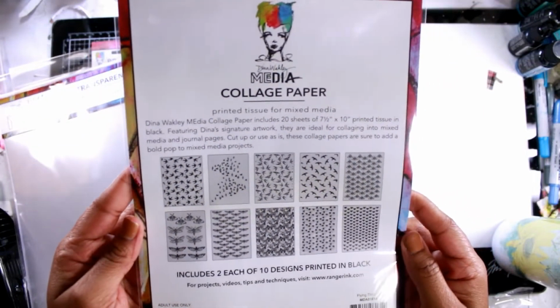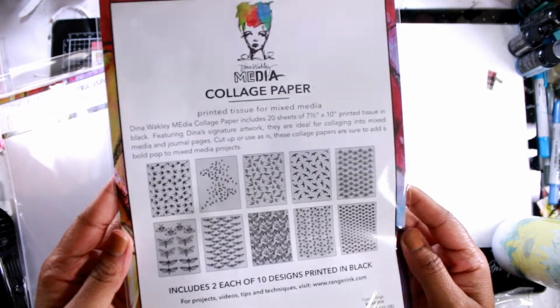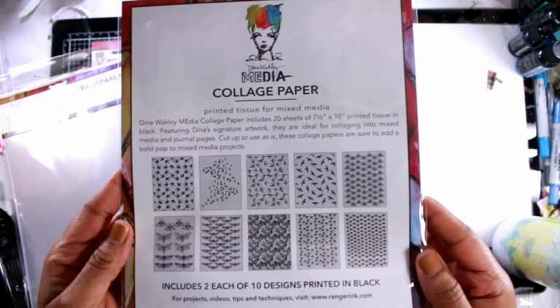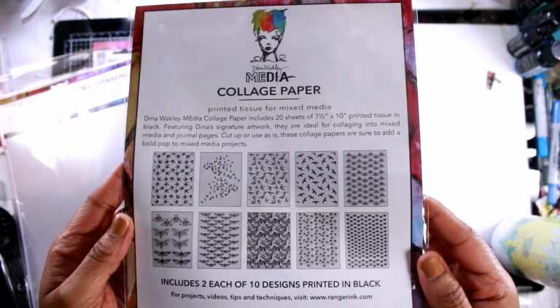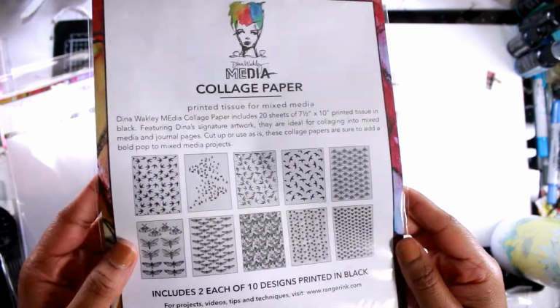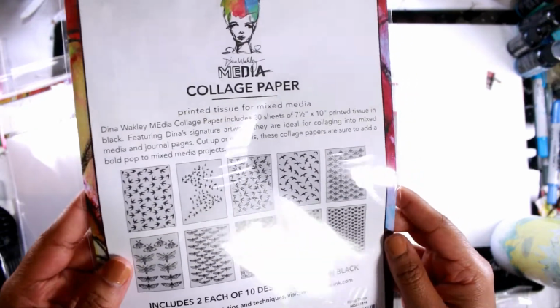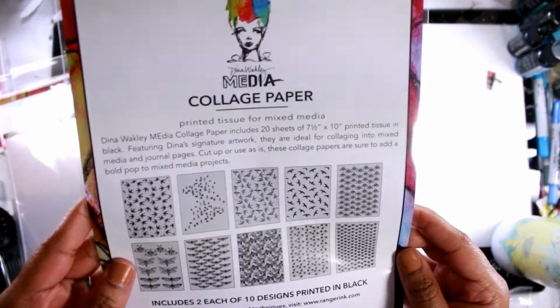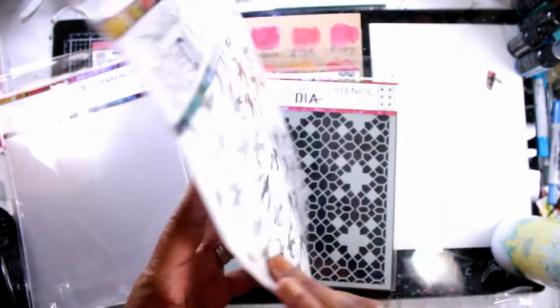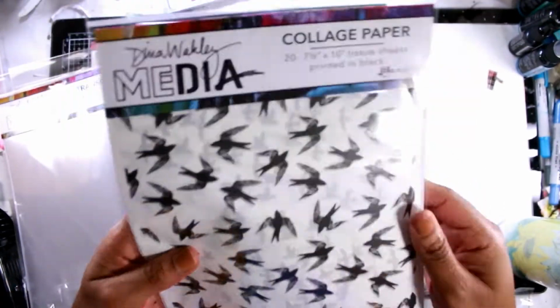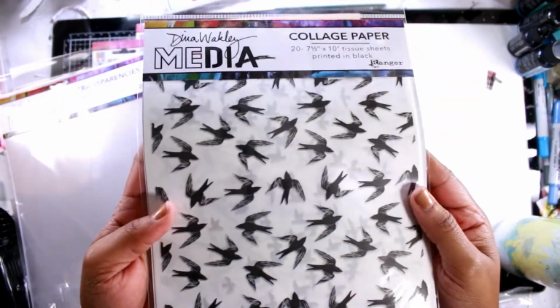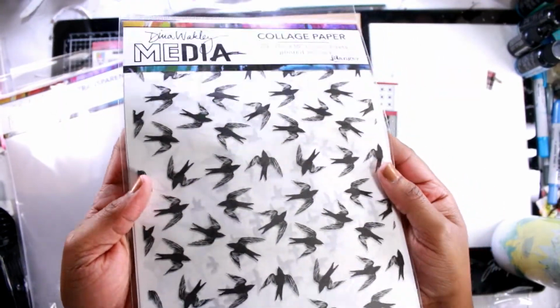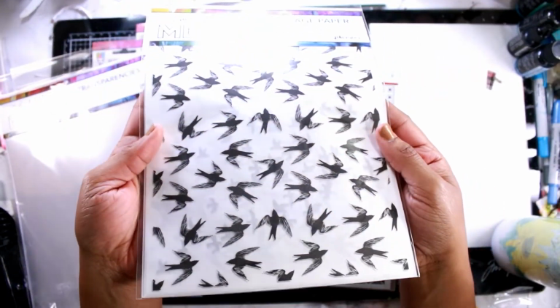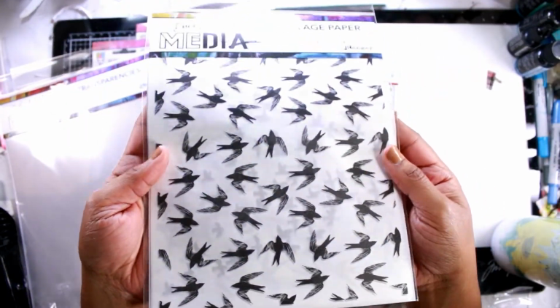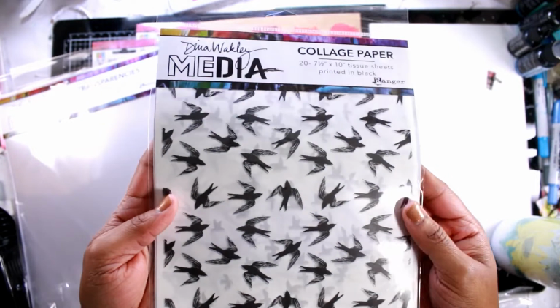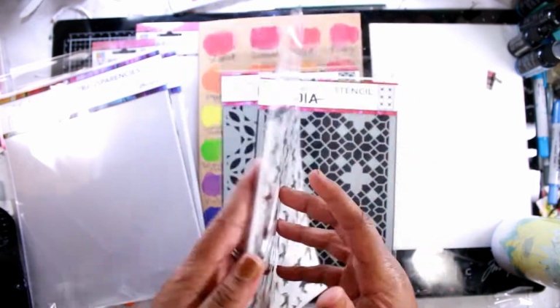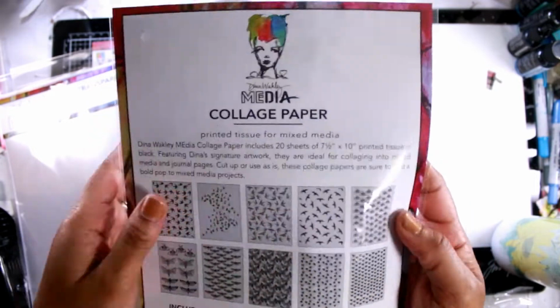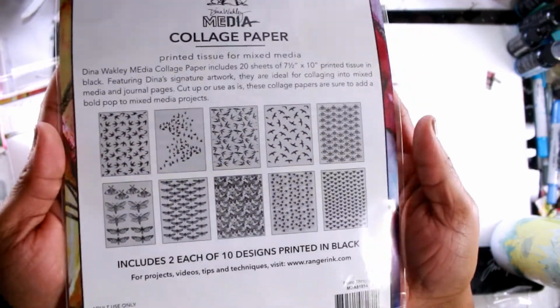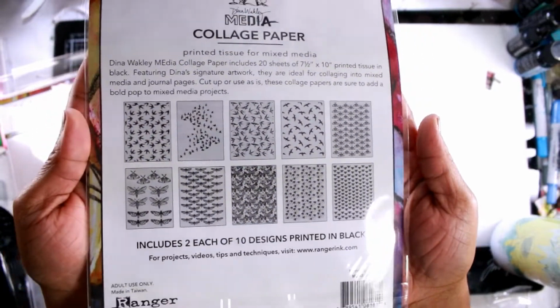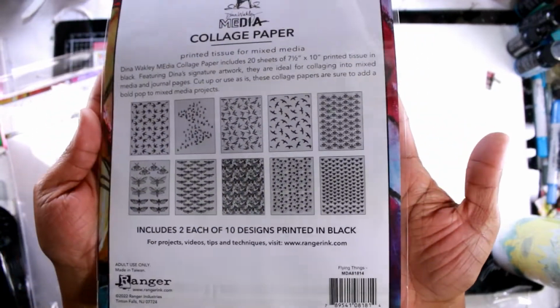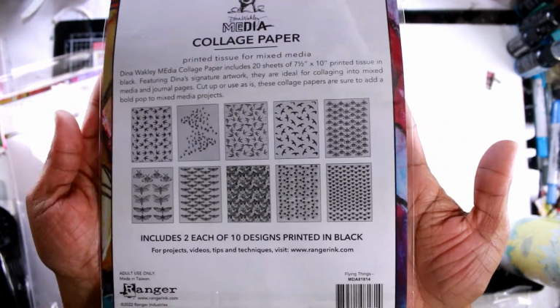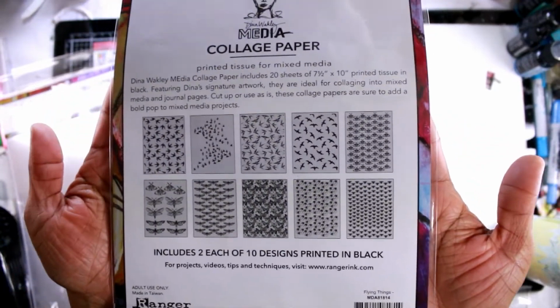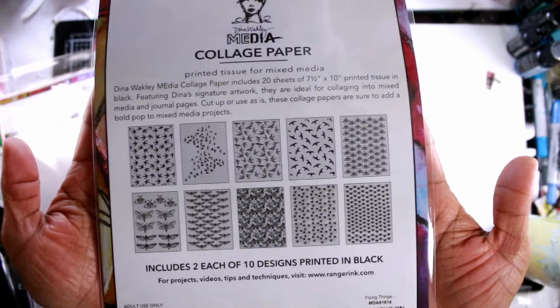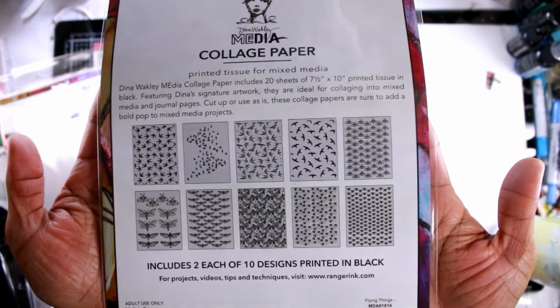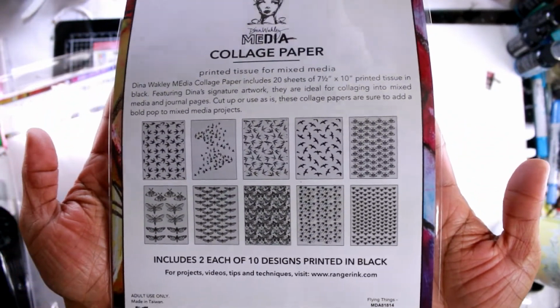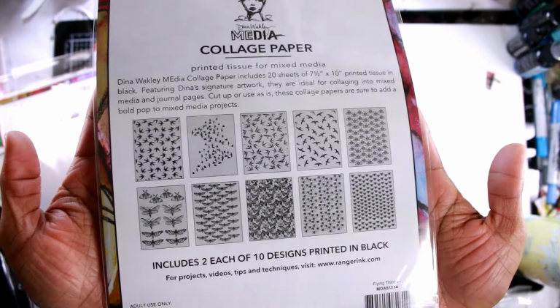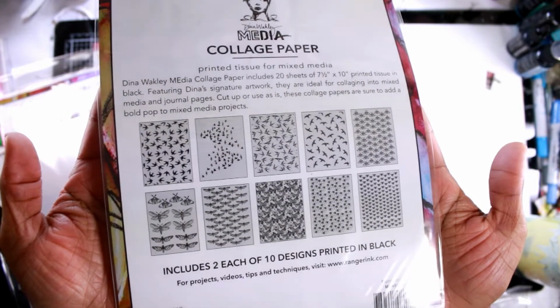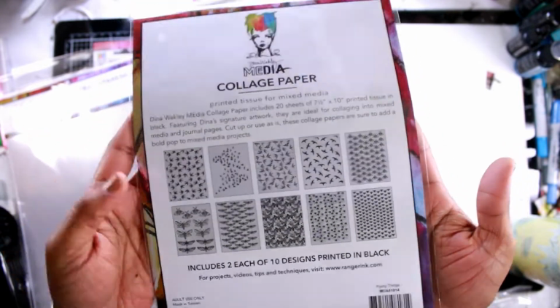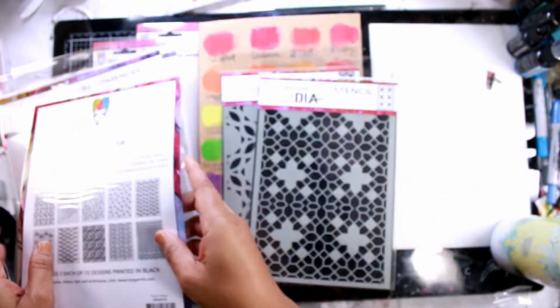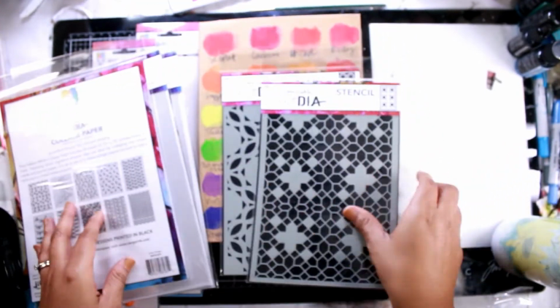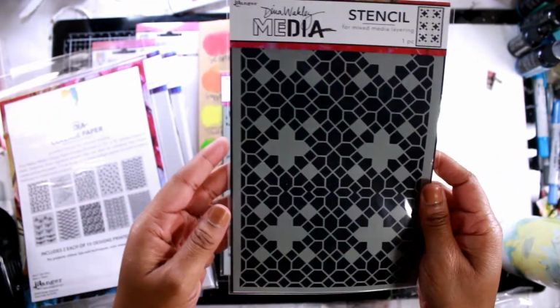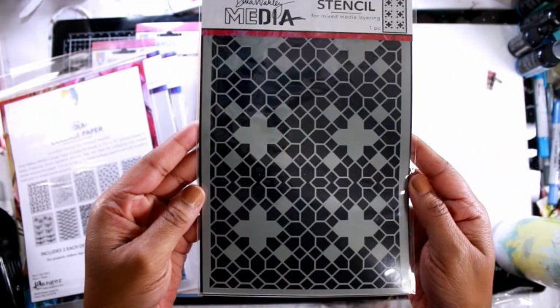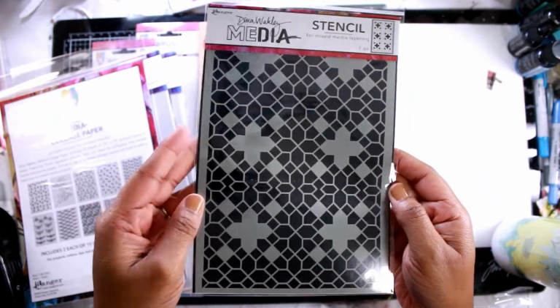These collage papers are really great. I just love this pattern — I love the patterns on these as well. I use them as a kind of focal piece, incorporating them with one of the faces, and I love it for that.